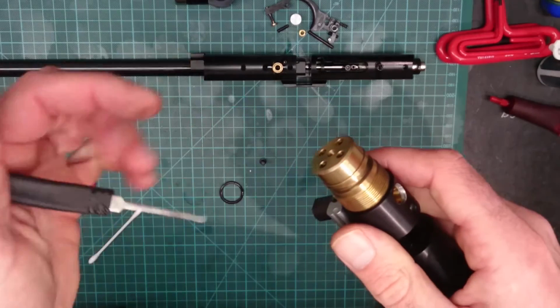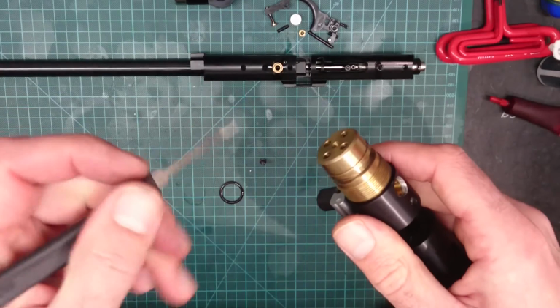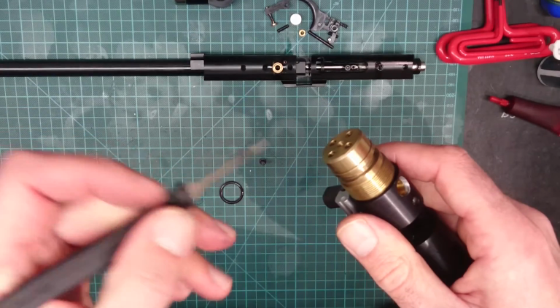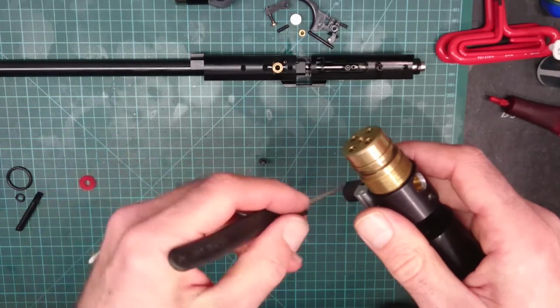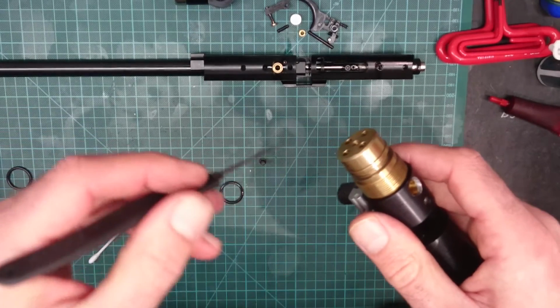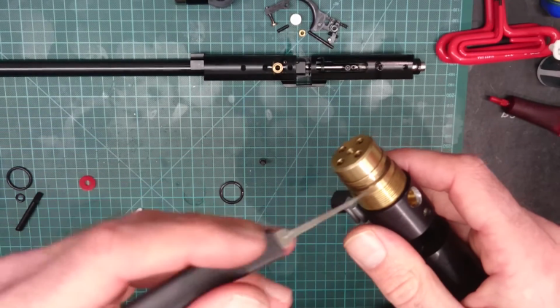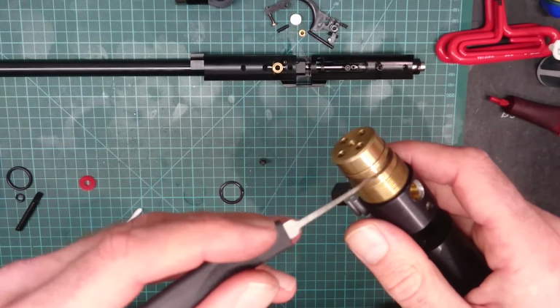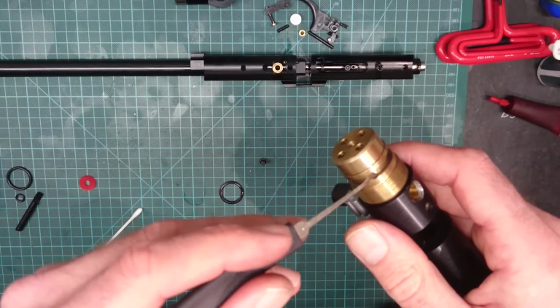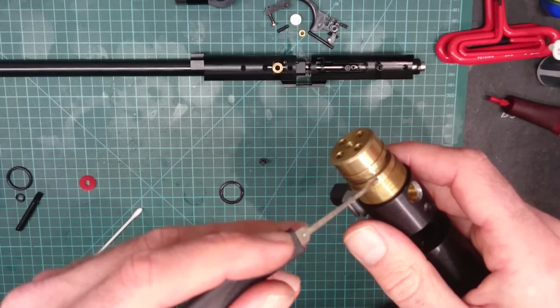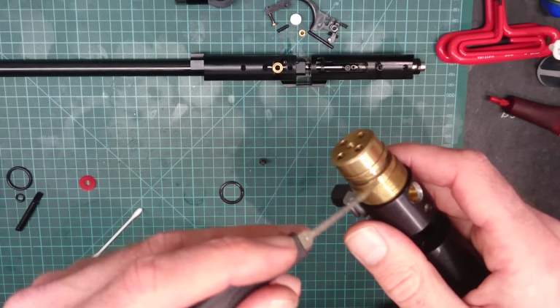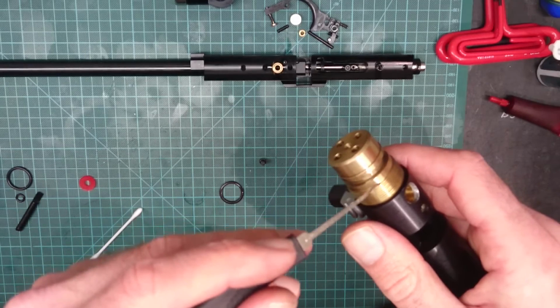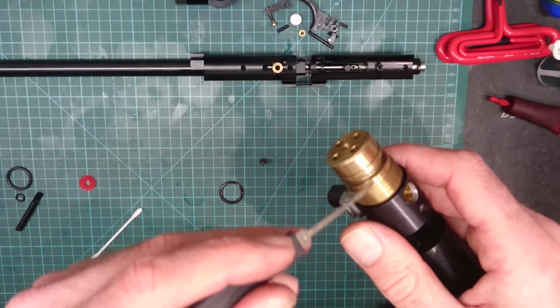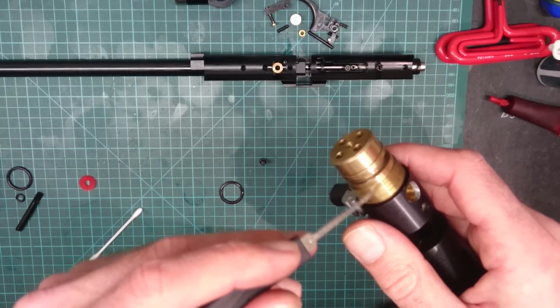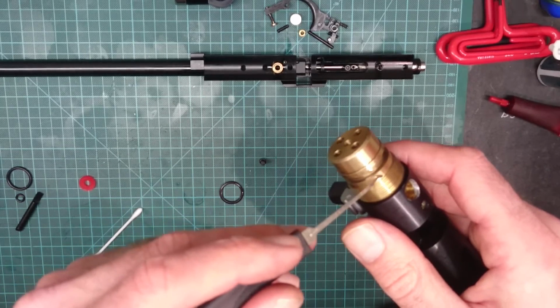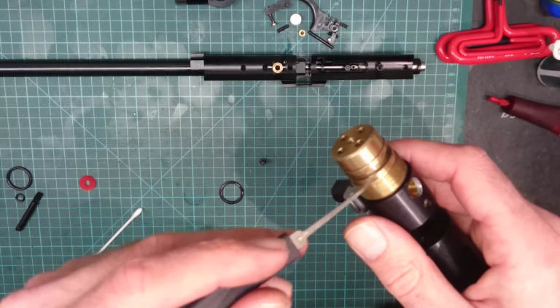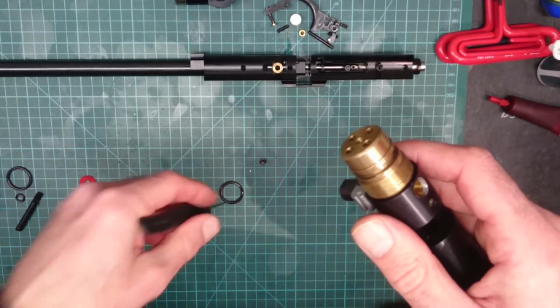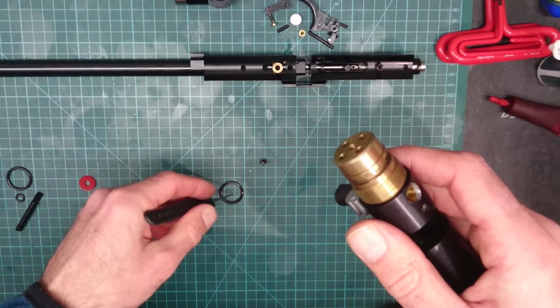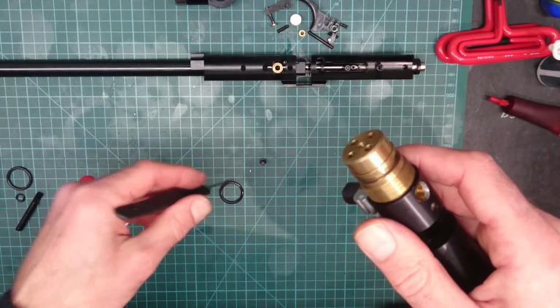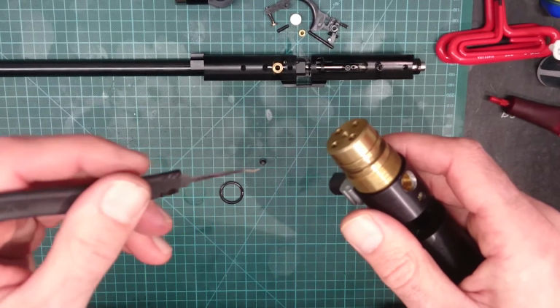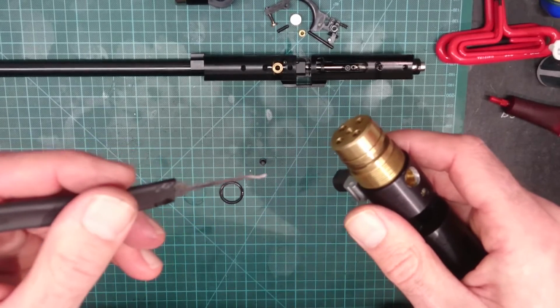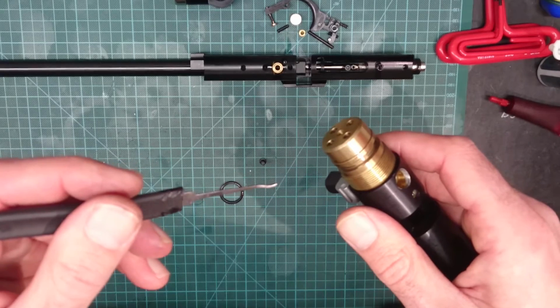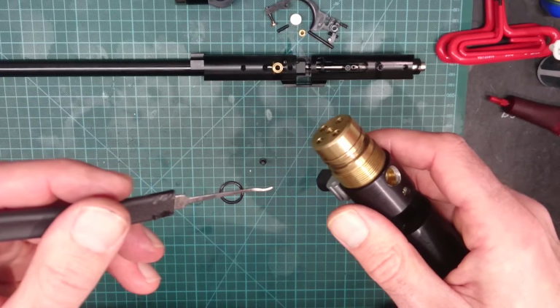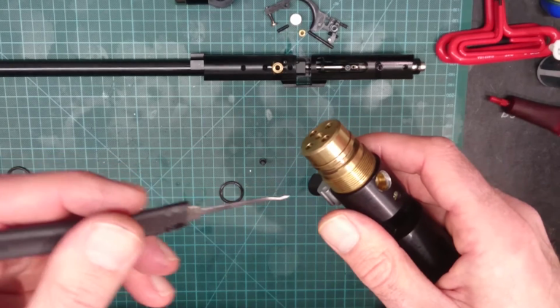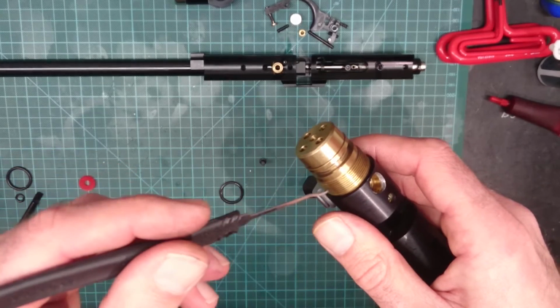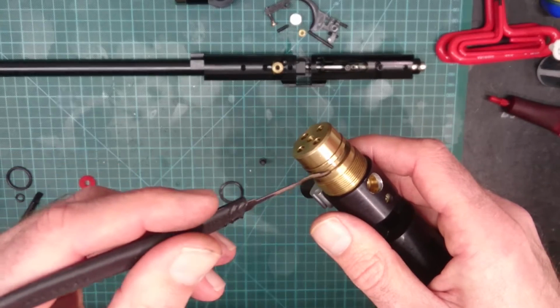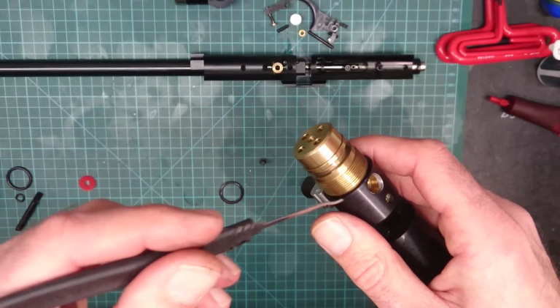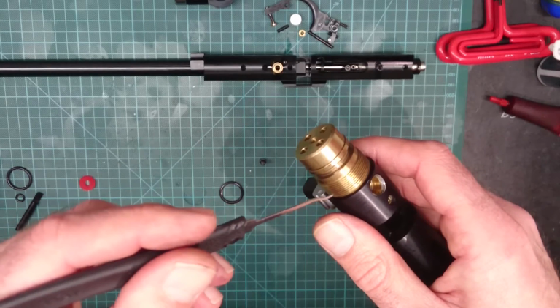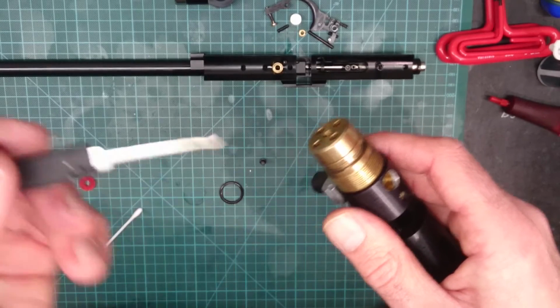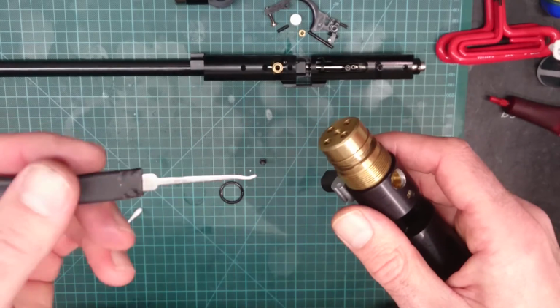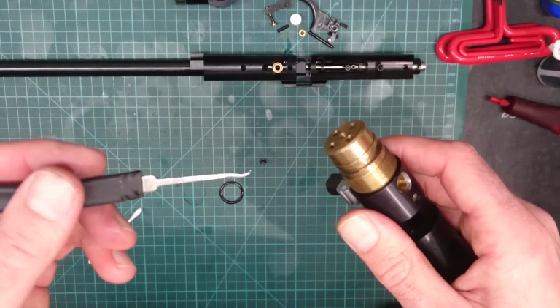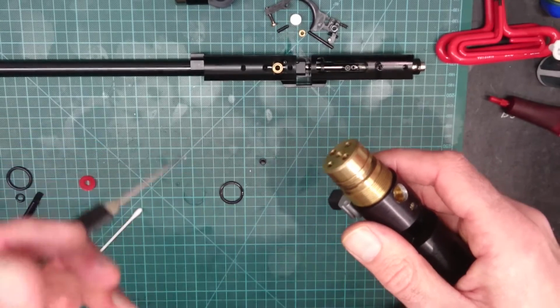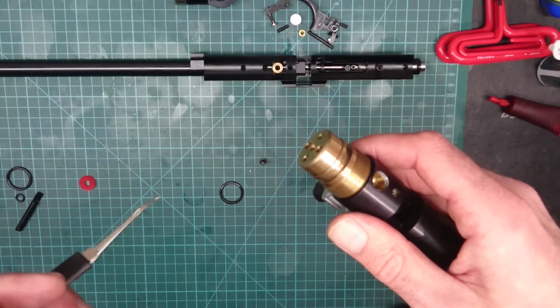Now if you've got a small scratch on it, basically what you've then got is a little tunnel, a little channel for the air to leak past the O-ring, and that will obviously allow it to leak very slowly, or badly if it's a deep scratch.